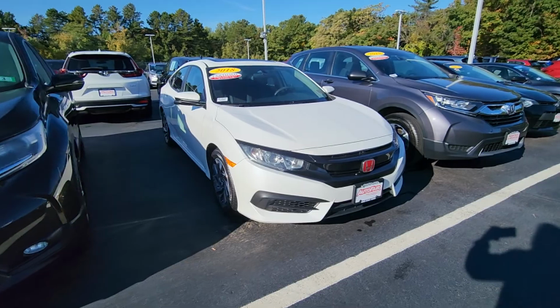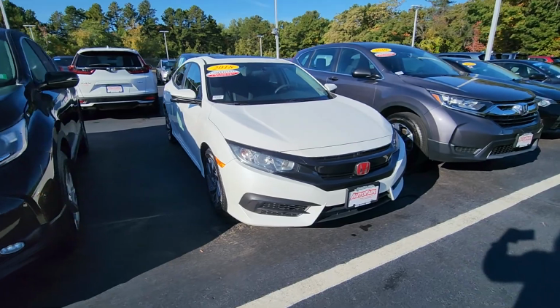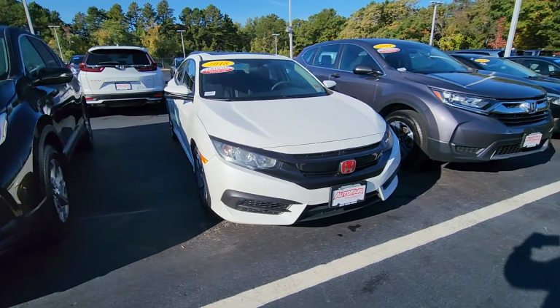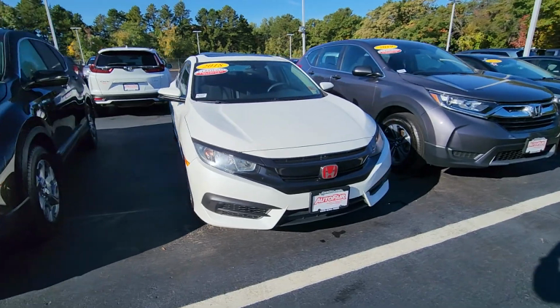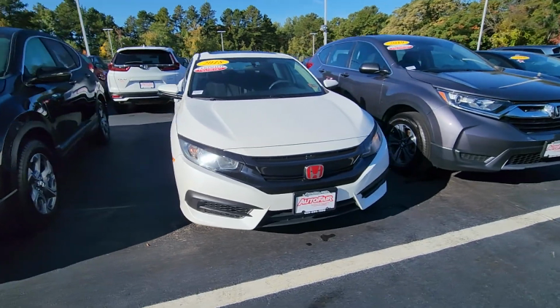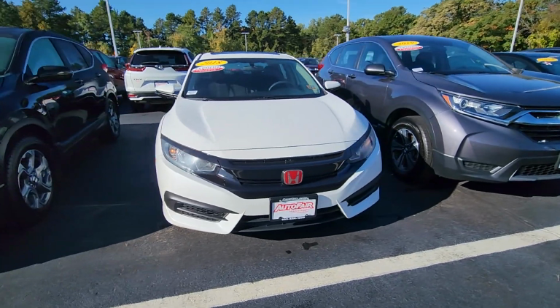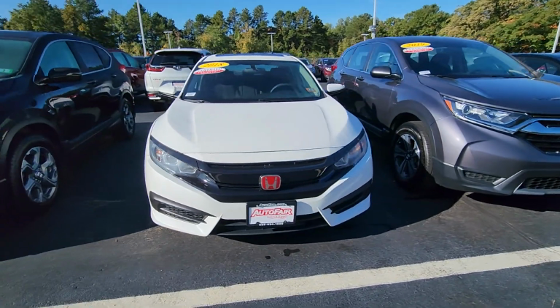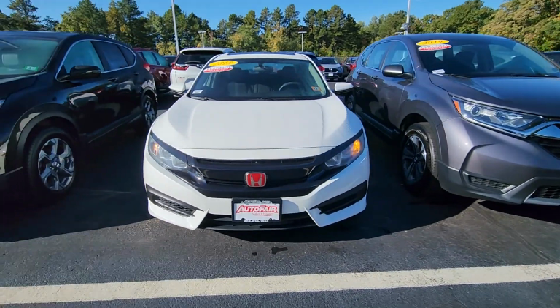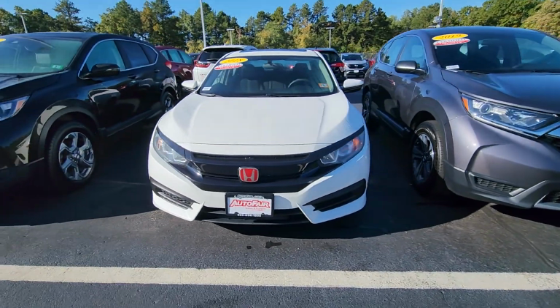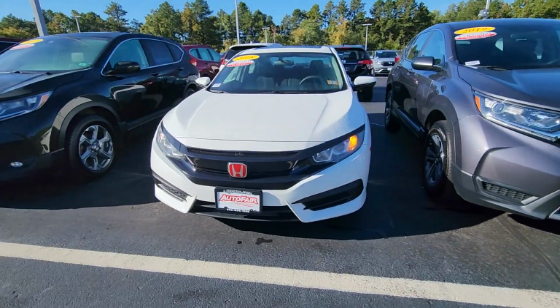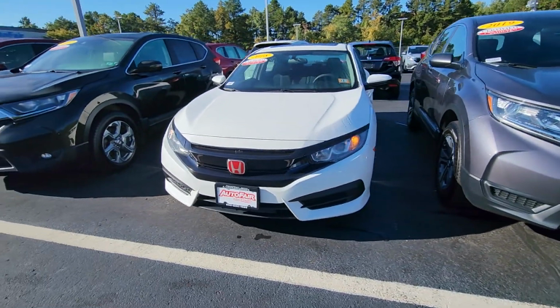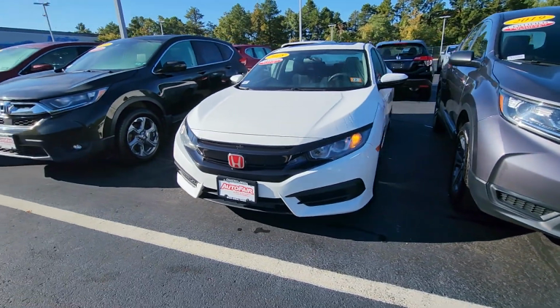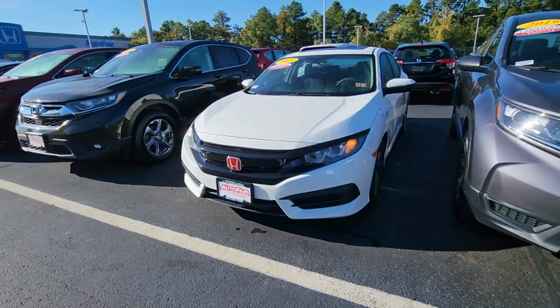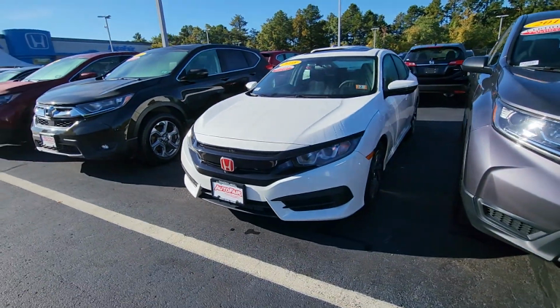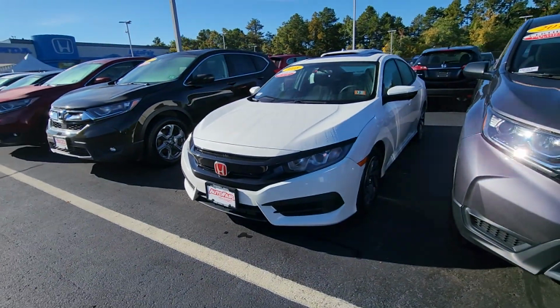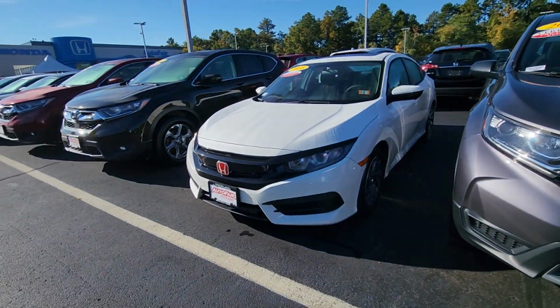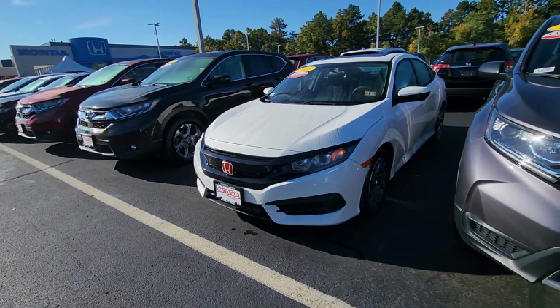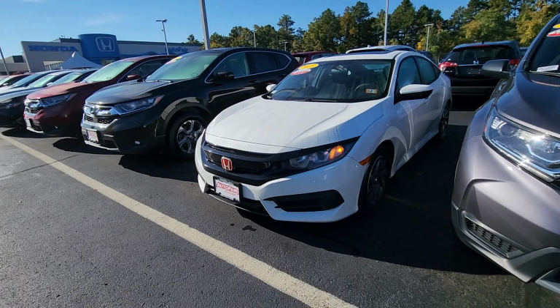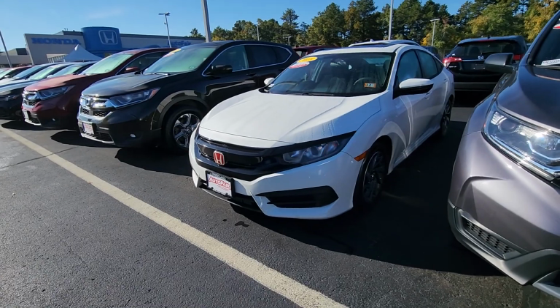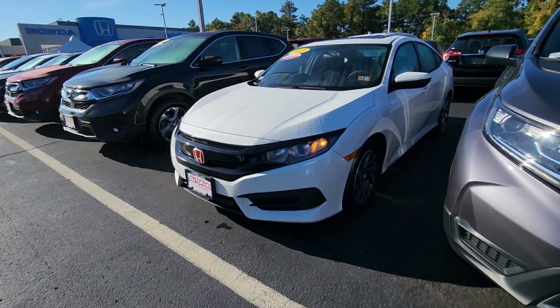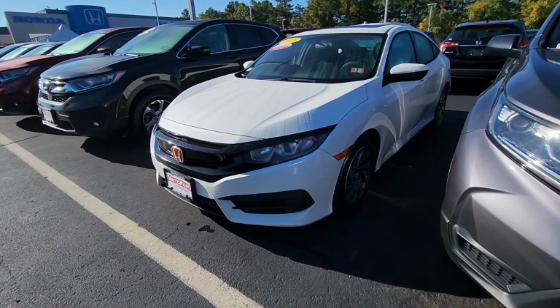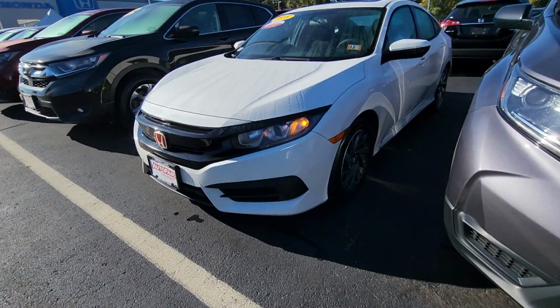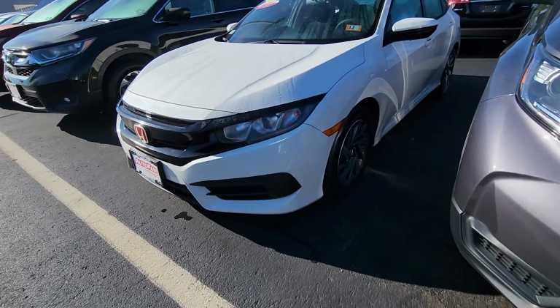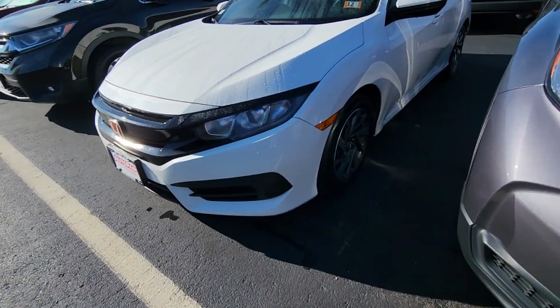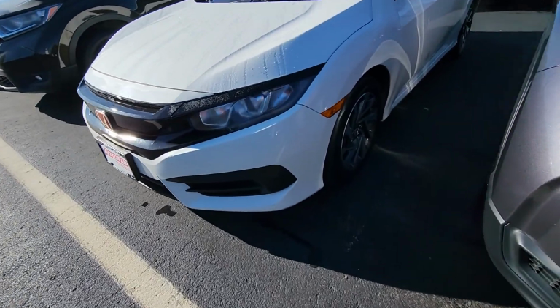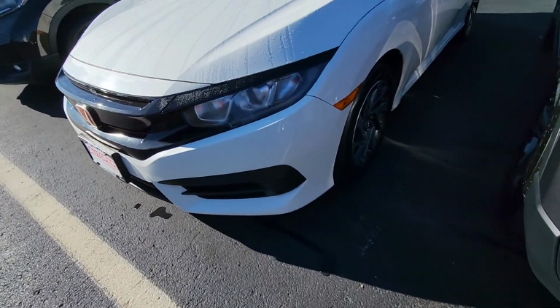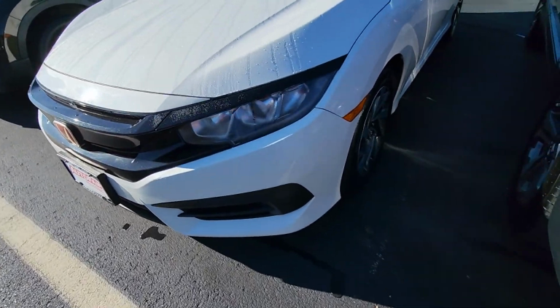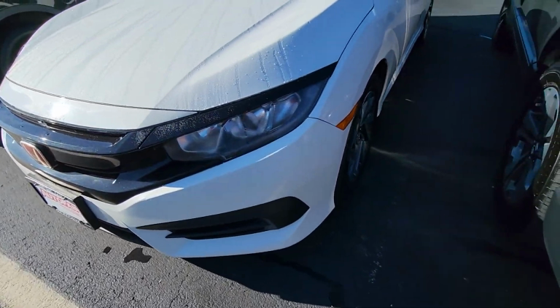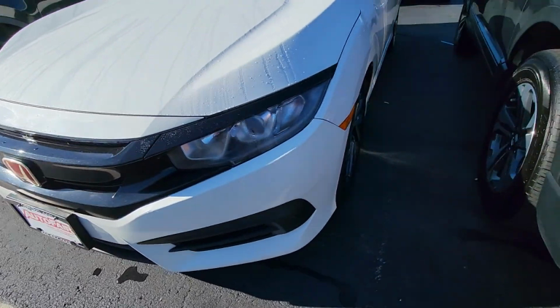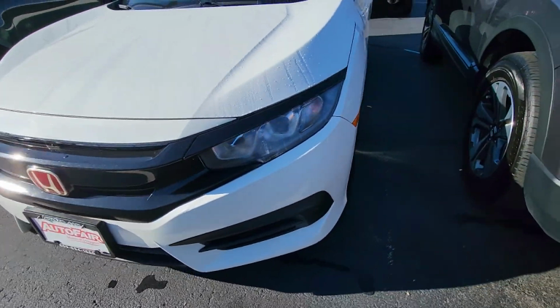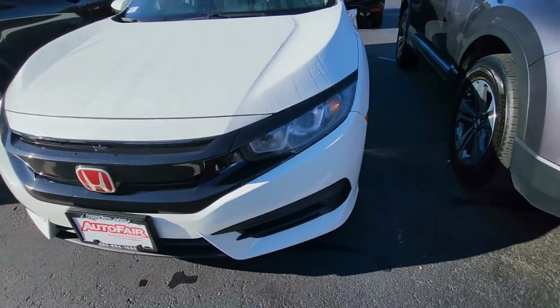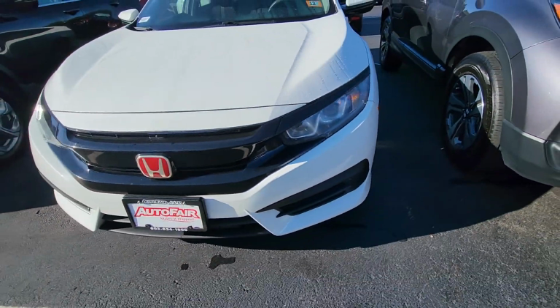So I'll do a quick walk-along. I'll do a remote start. I'll point out any imperfections I see.